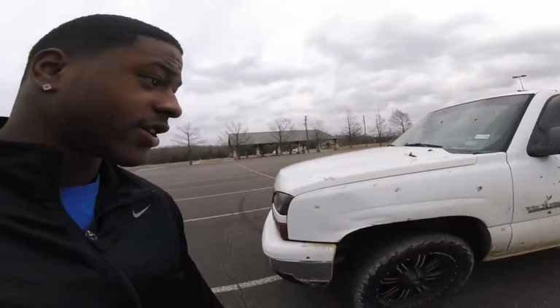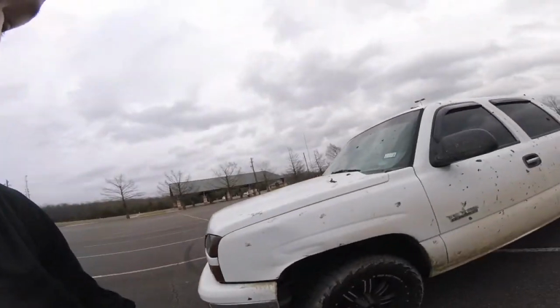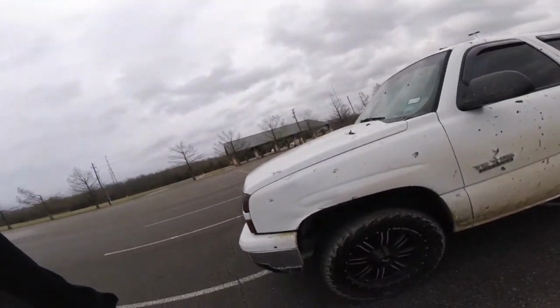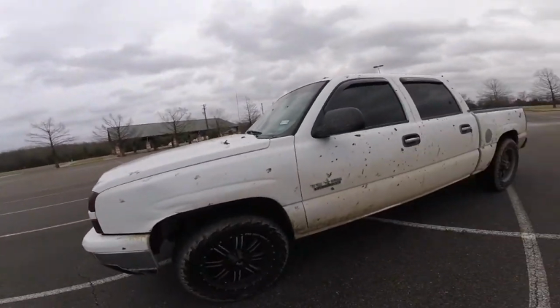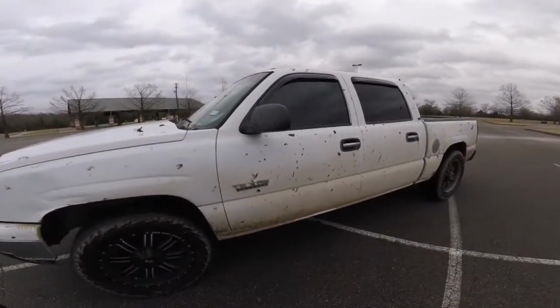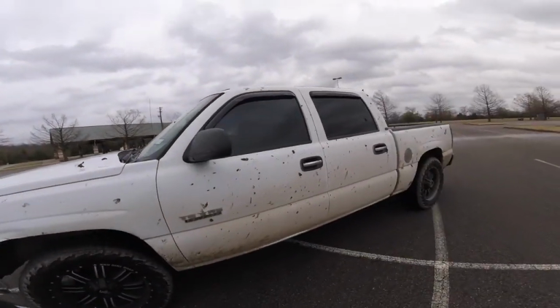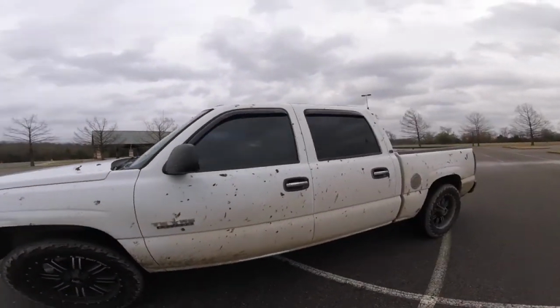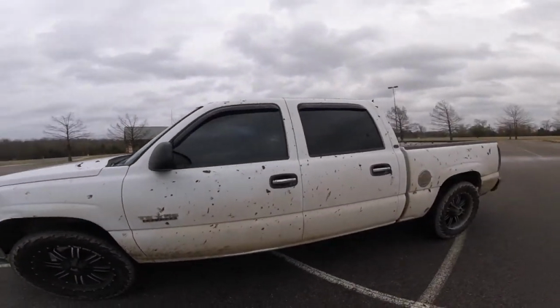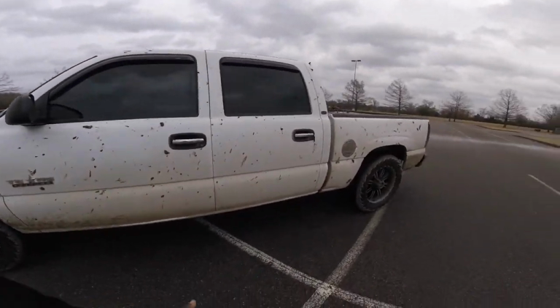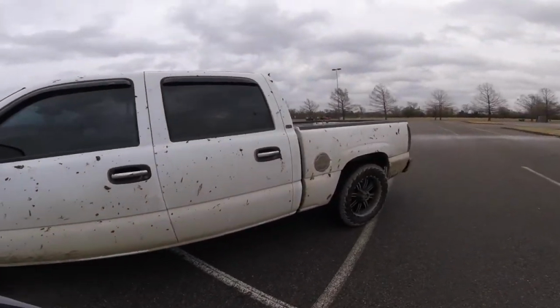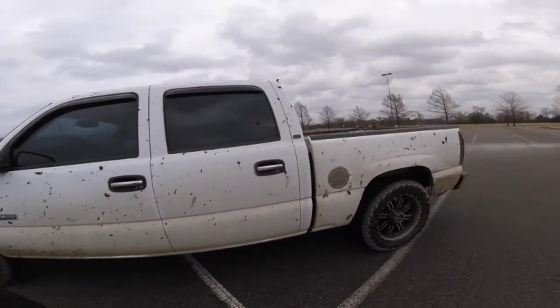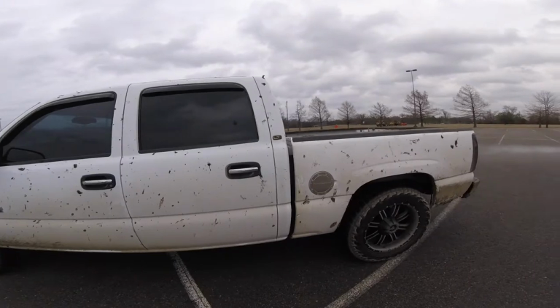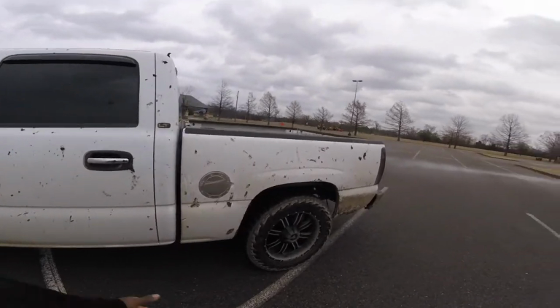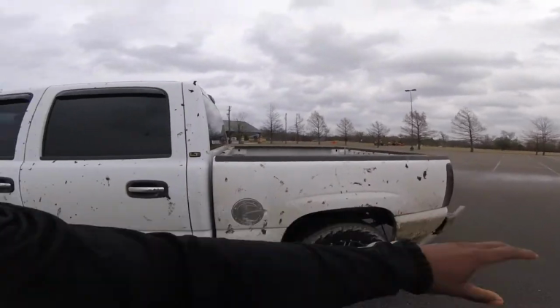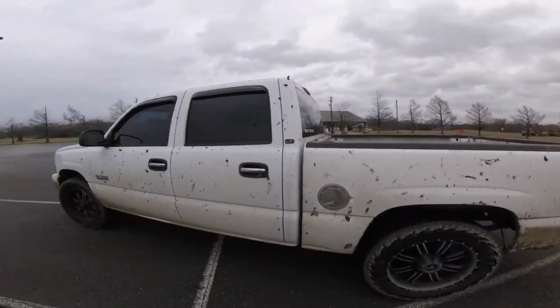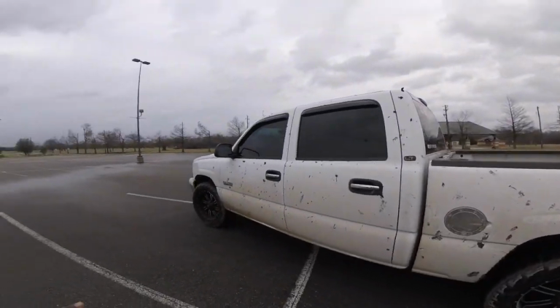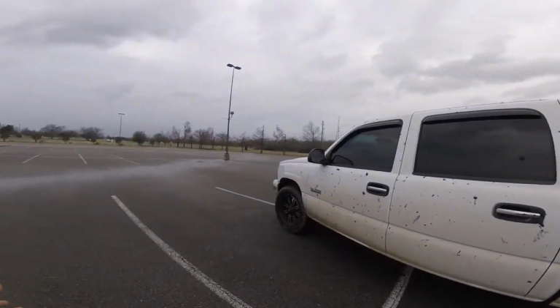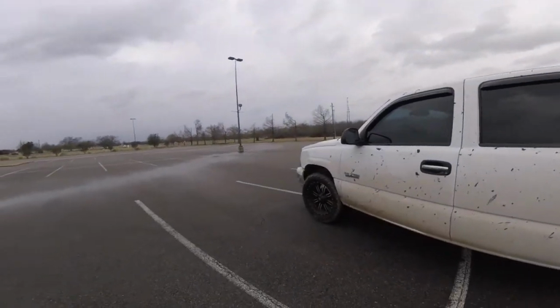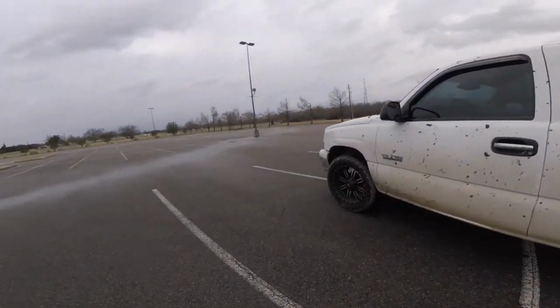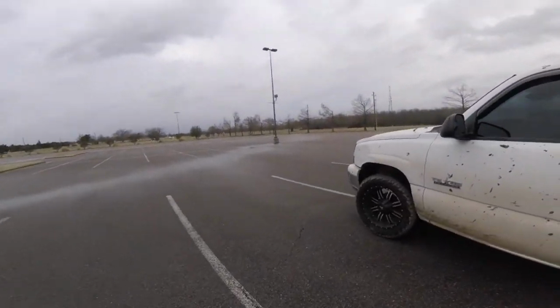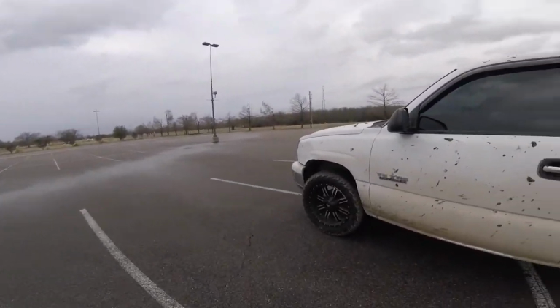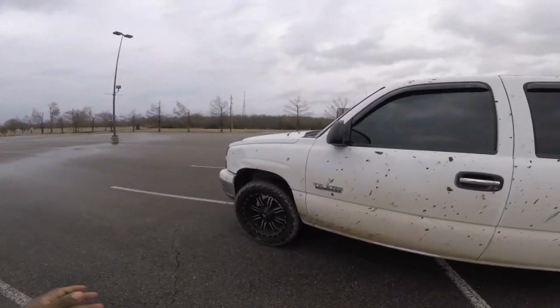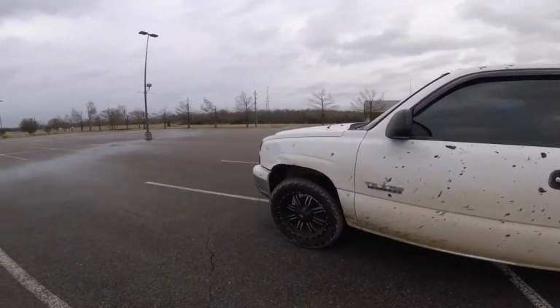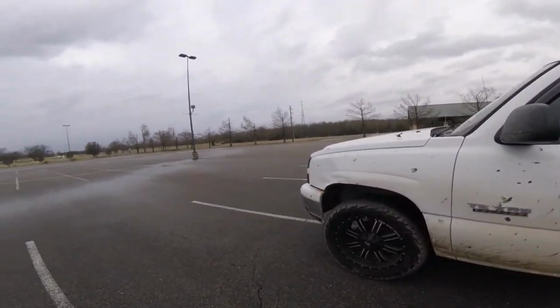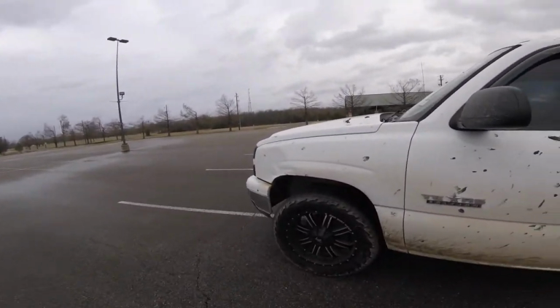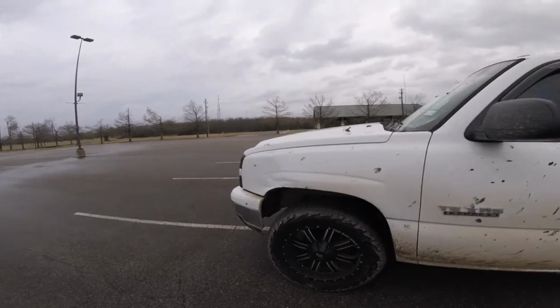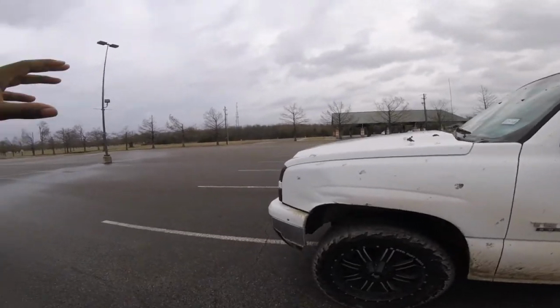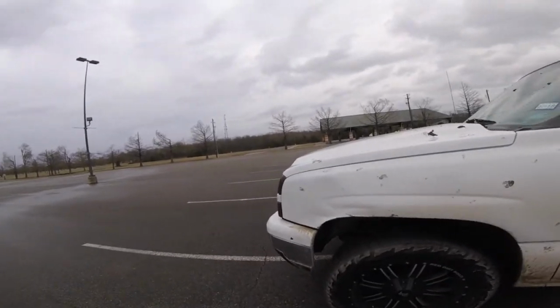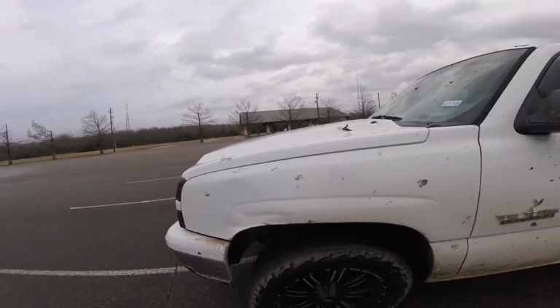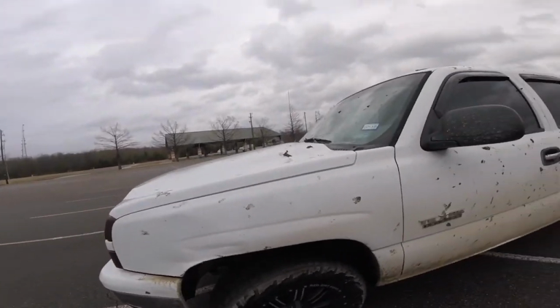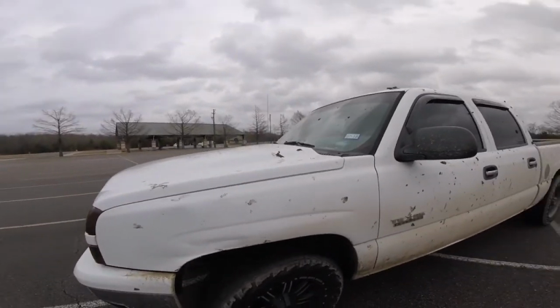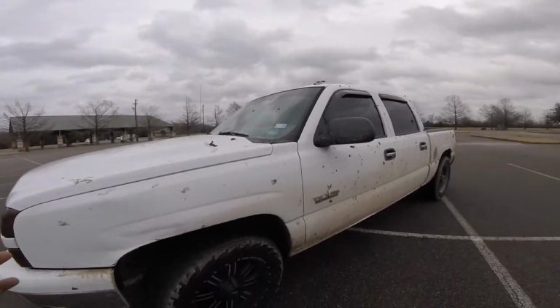Is mudding a two-wheel drive truck worth it? First off, it's hella fun — mudding in anything is fun, but mudding a two-wheel drive specifically is so much fun.